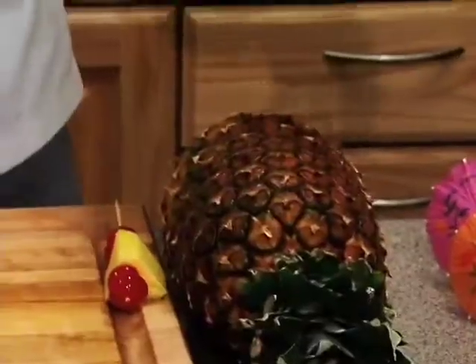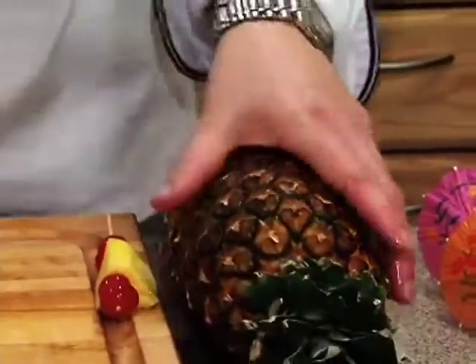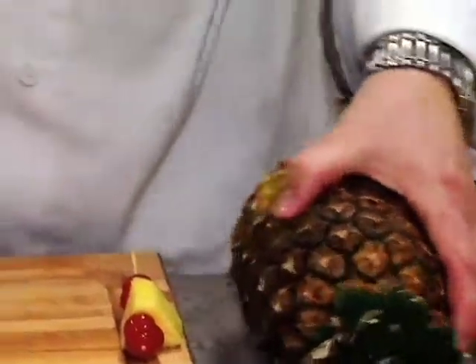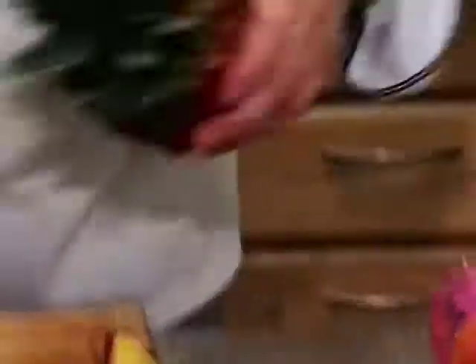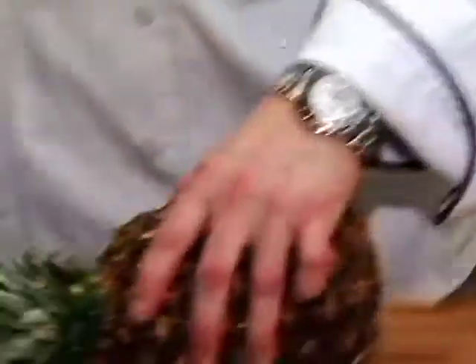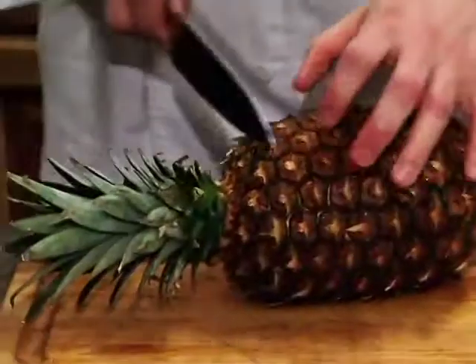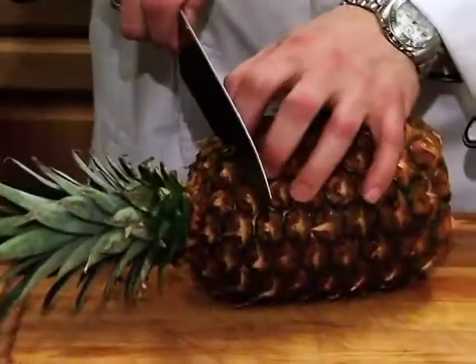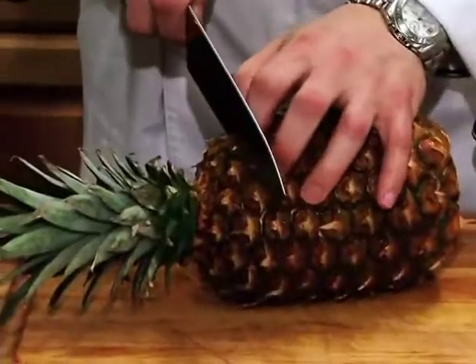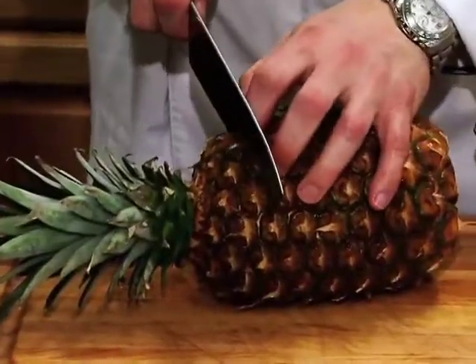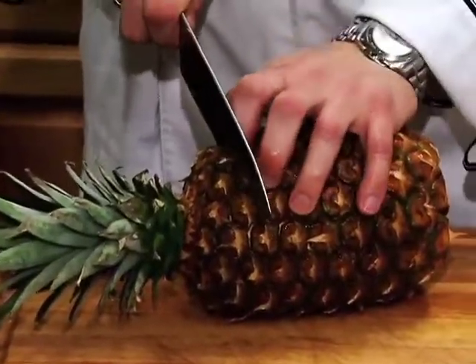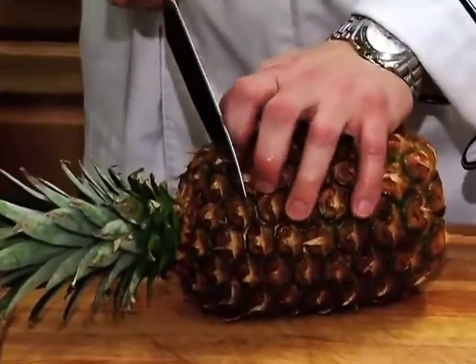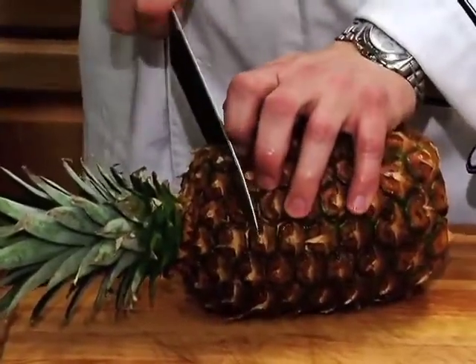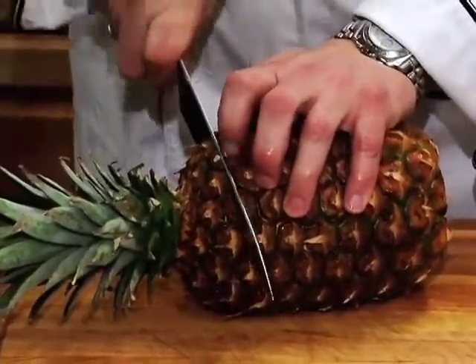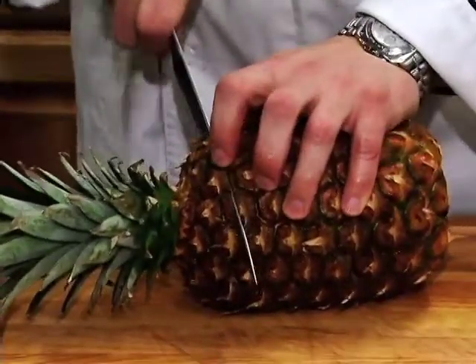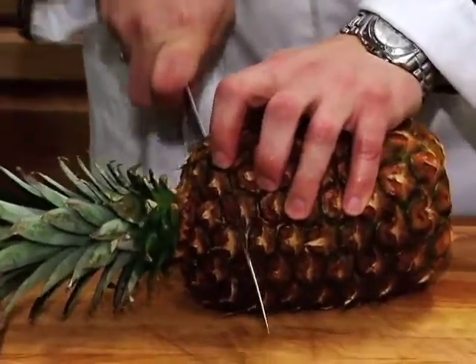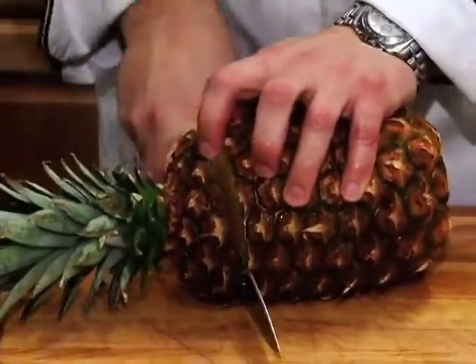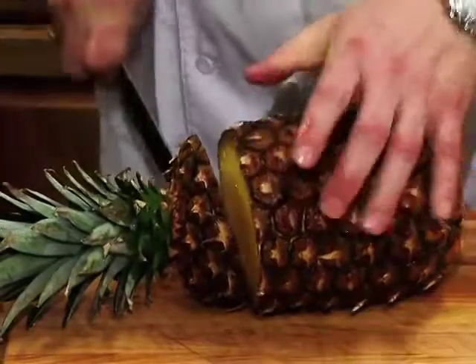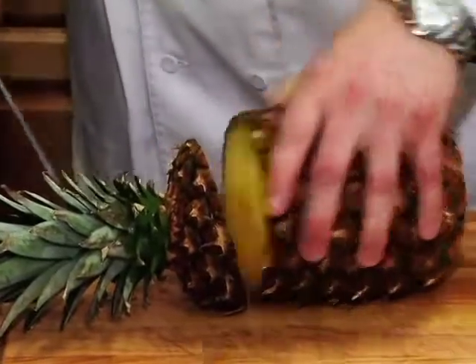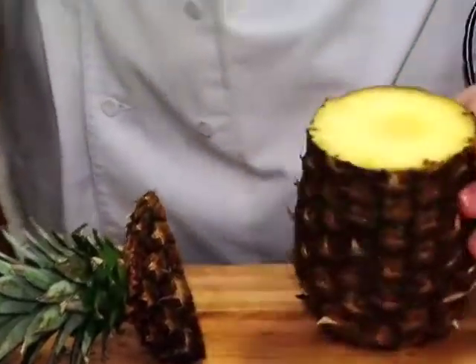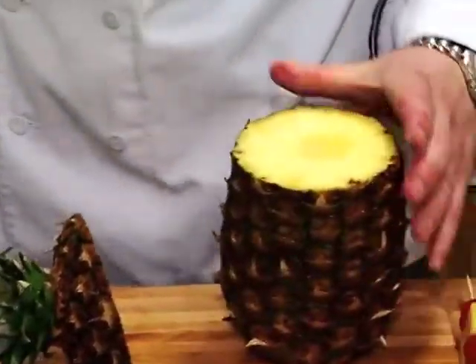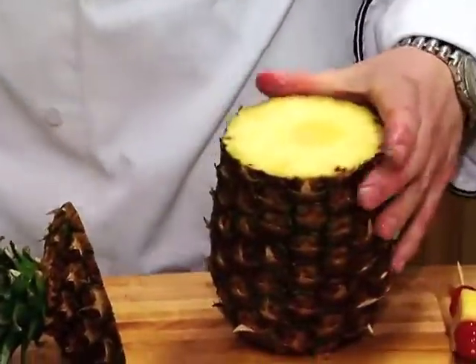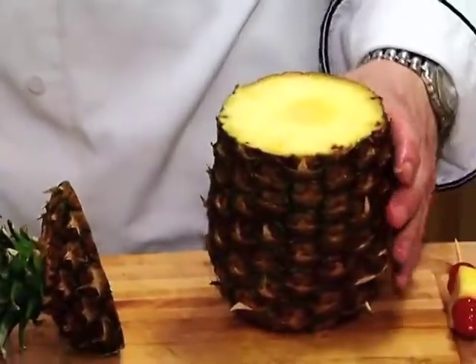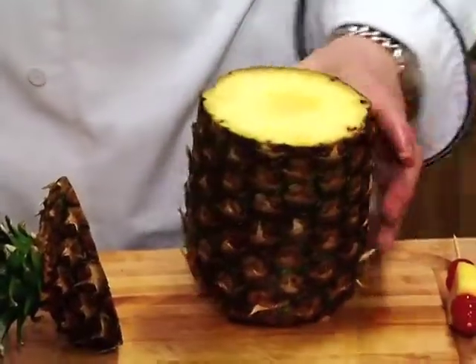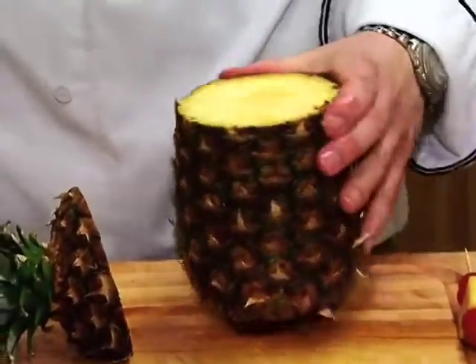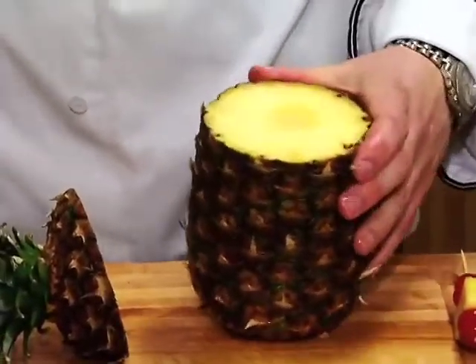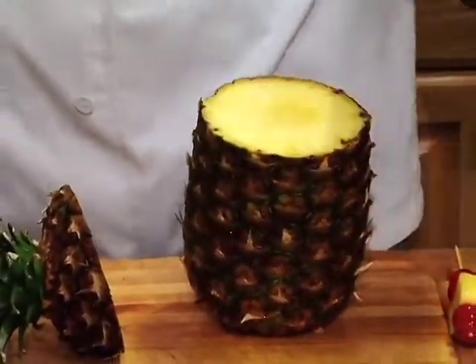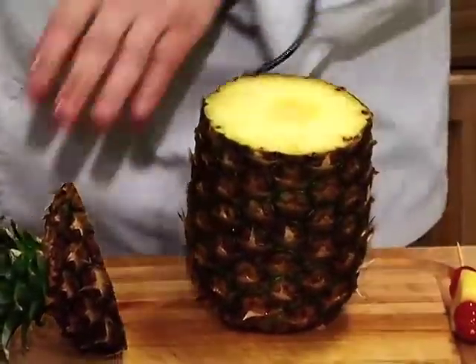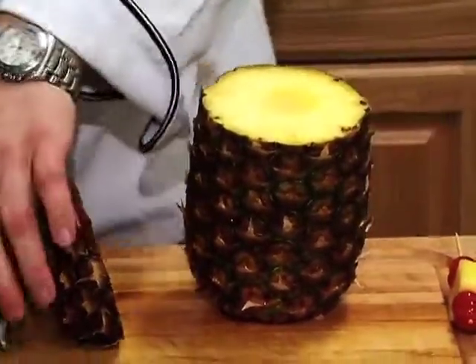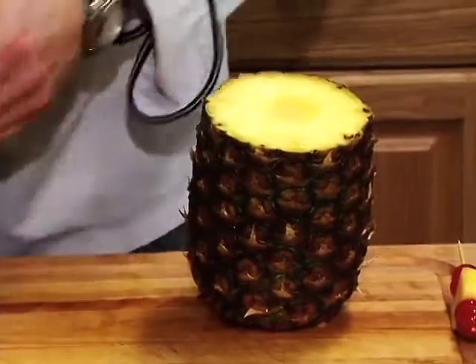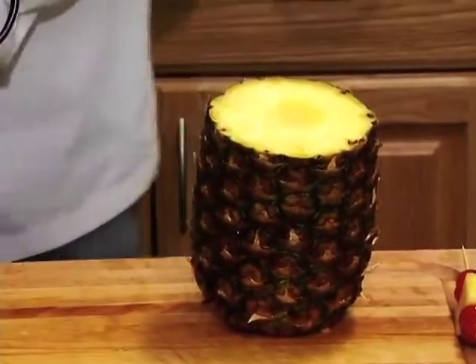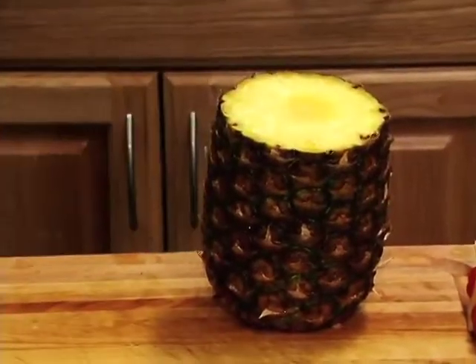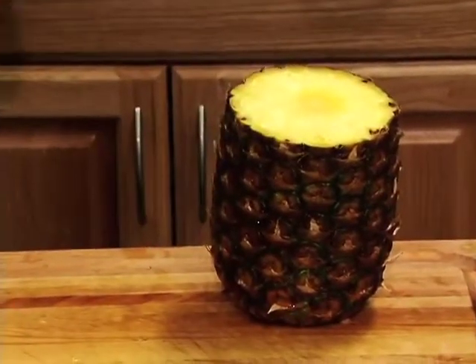After I'm done washing that pineapple, I just try to cut the top off. You want to make sure that you have a nice straight cut. This one is just a tiny little bit crooked, but I think it's going to be okay.